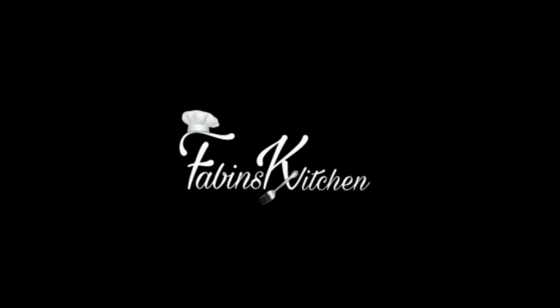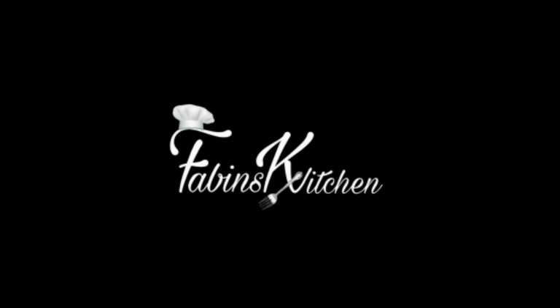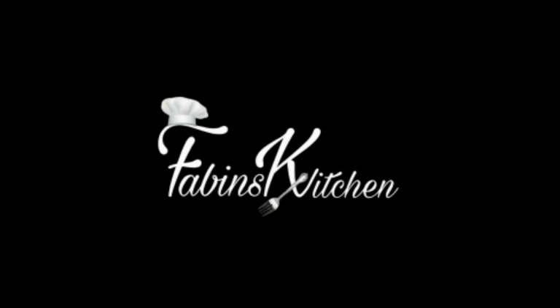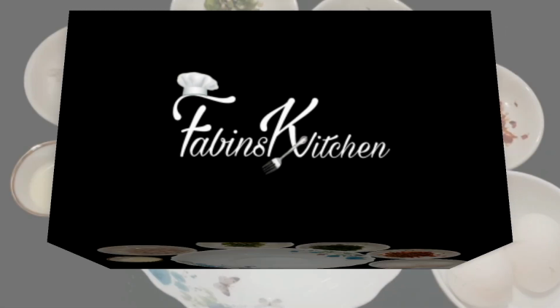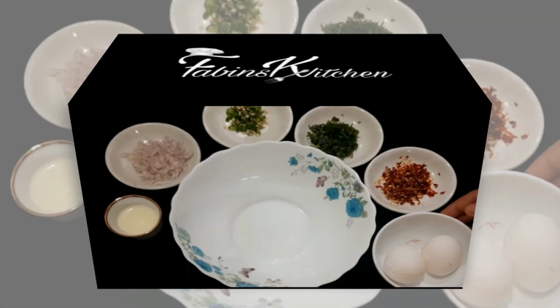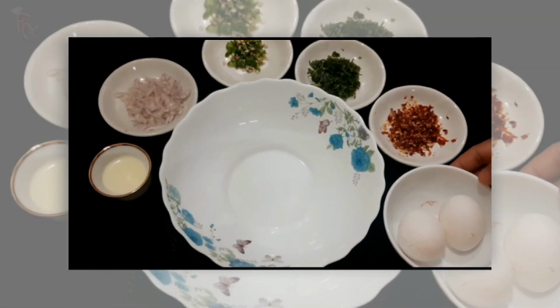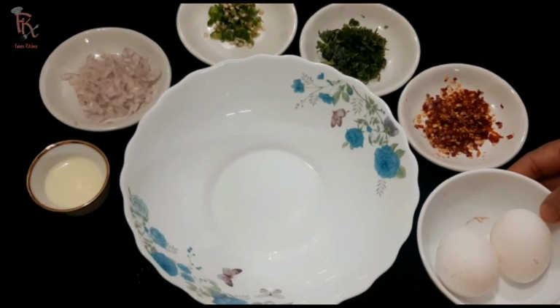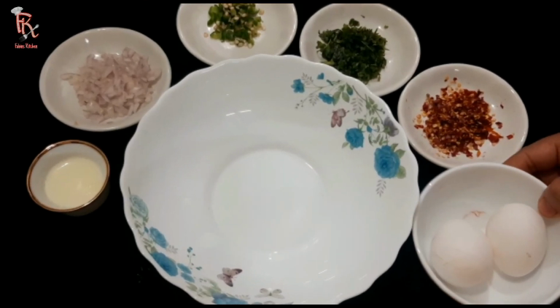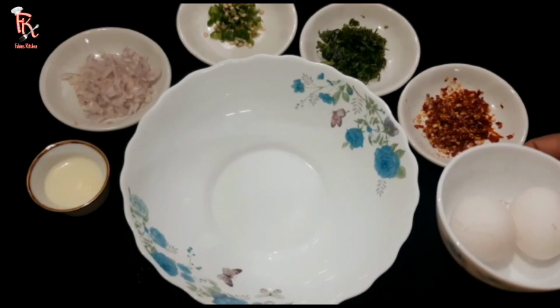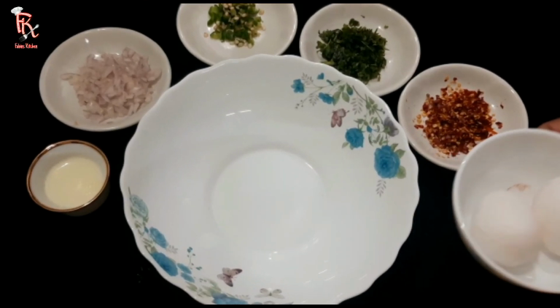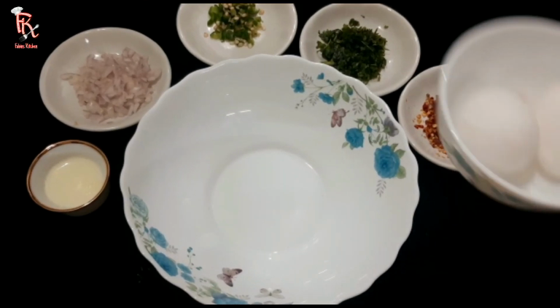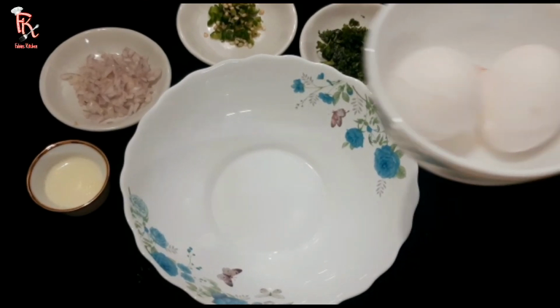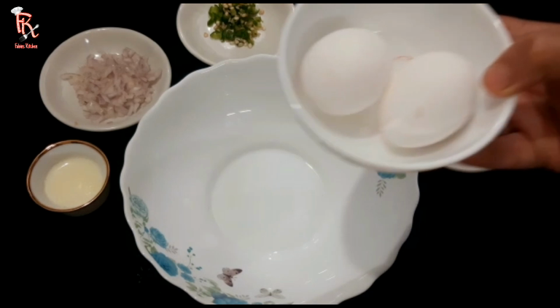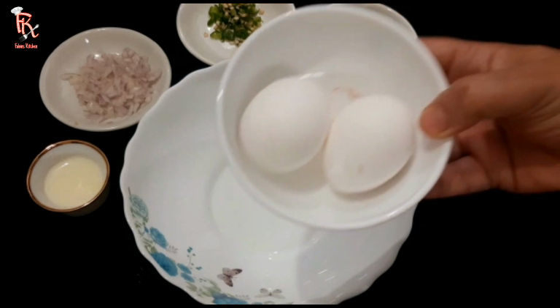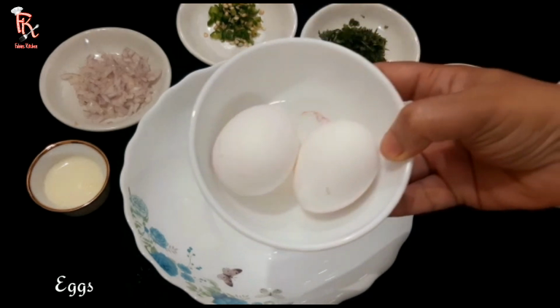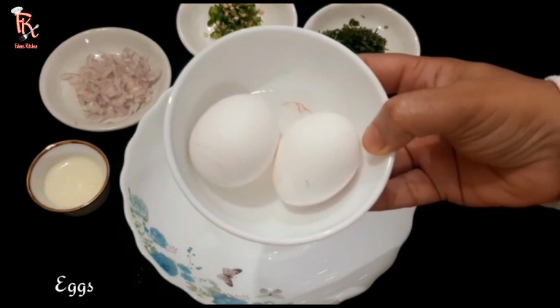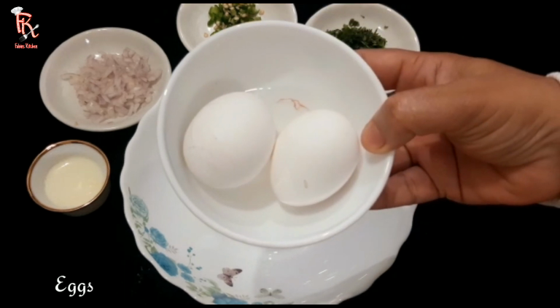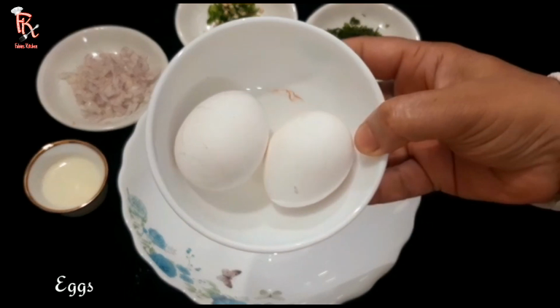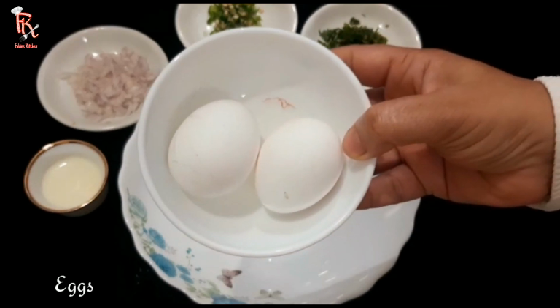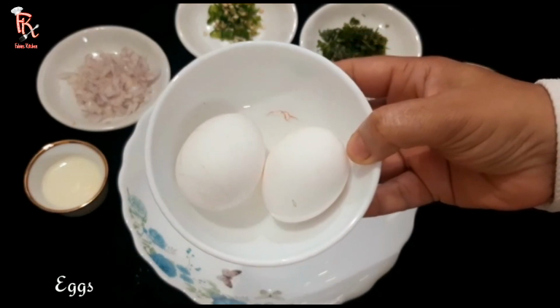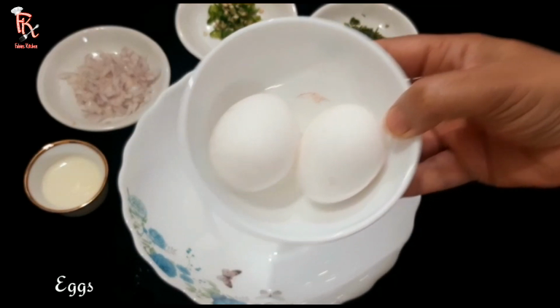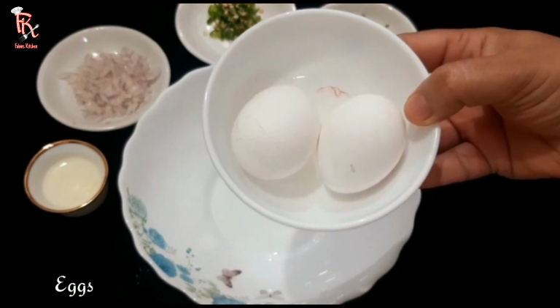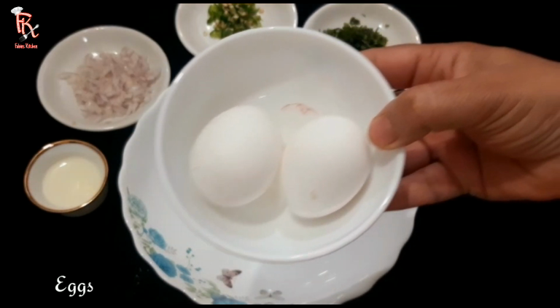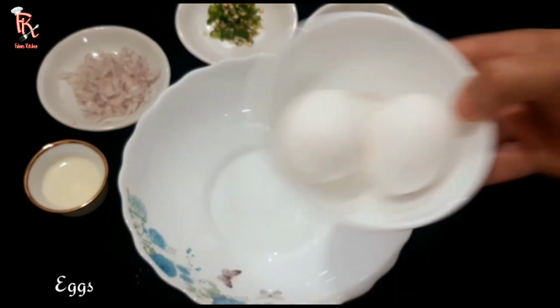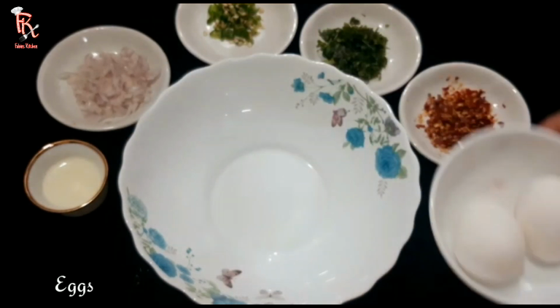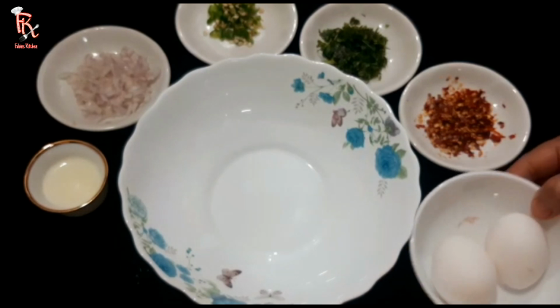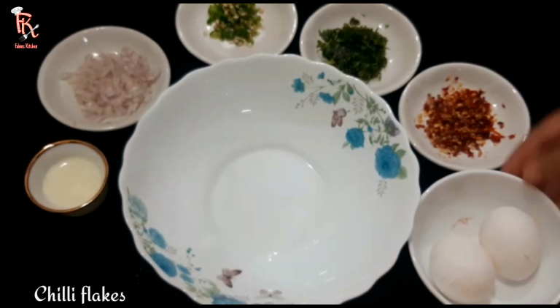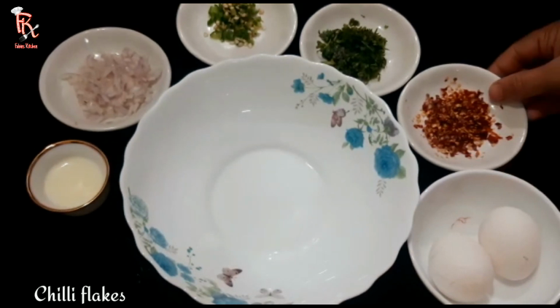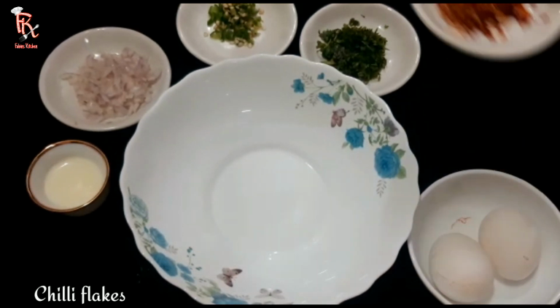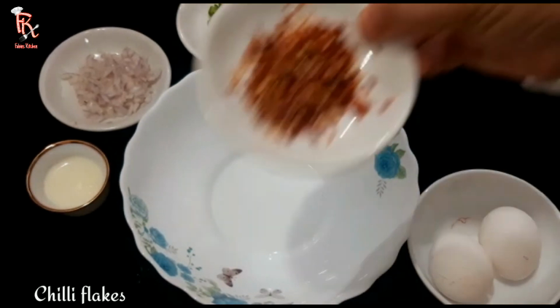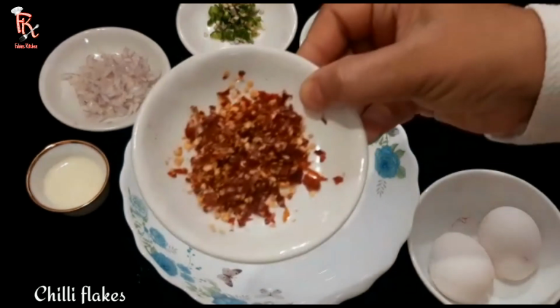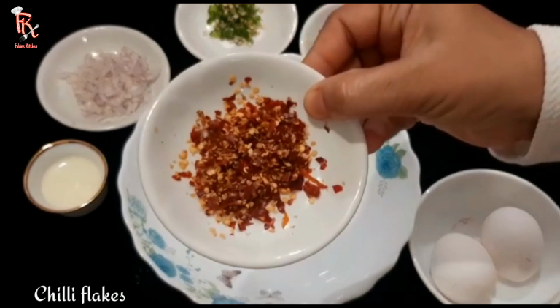This is a cheesy omelet. I will add 2 eggs. I will add chili flakes.